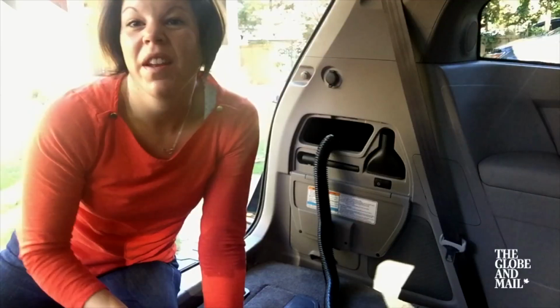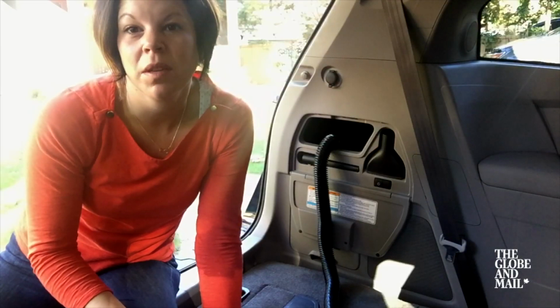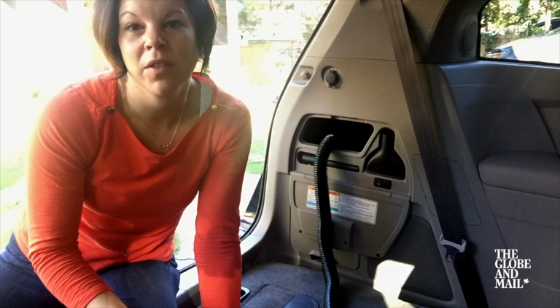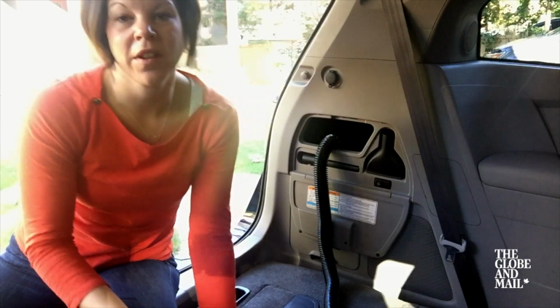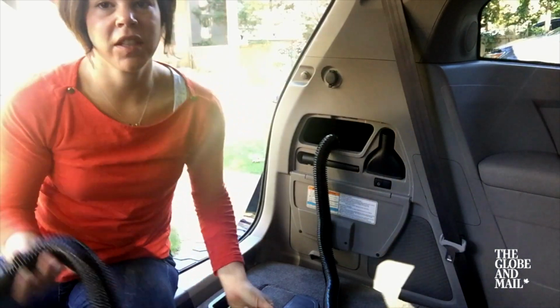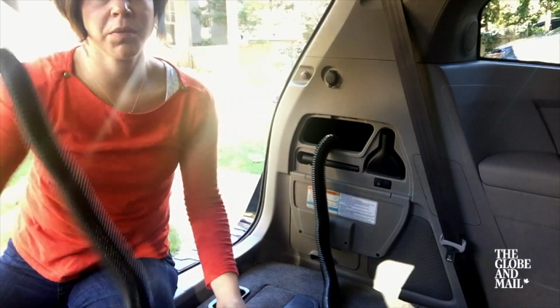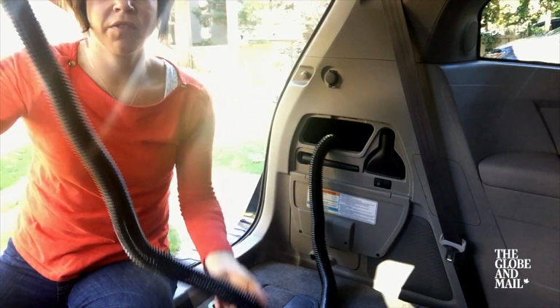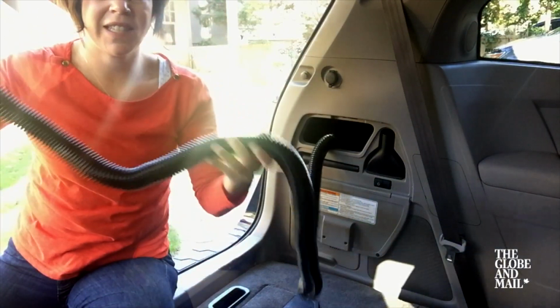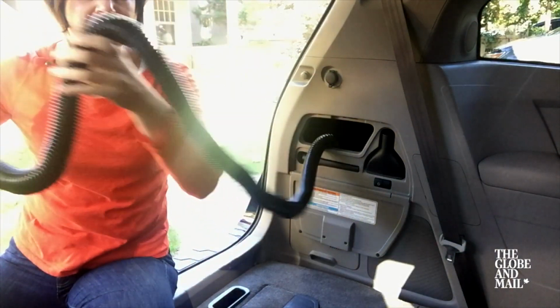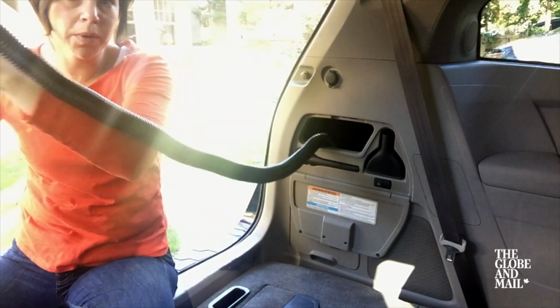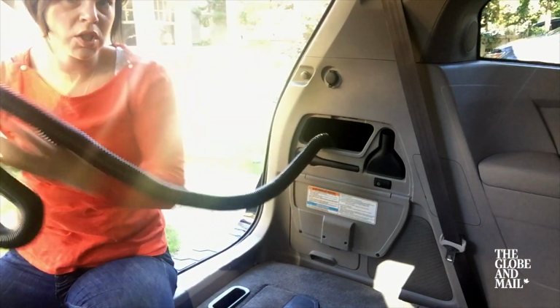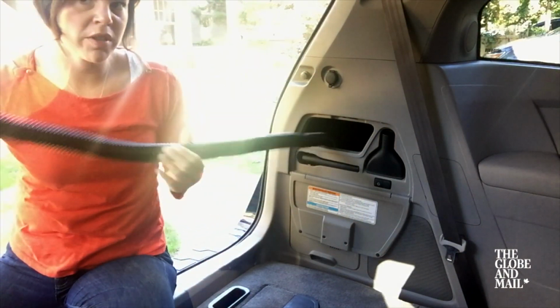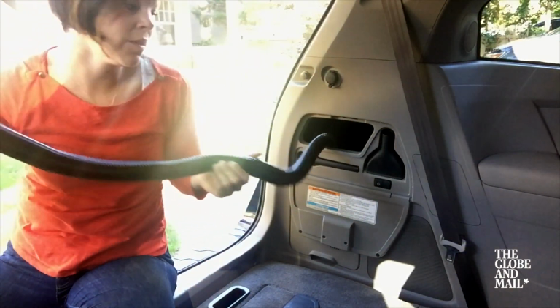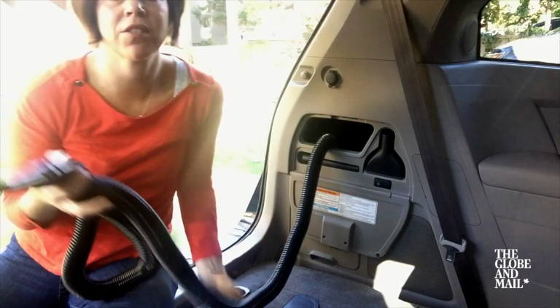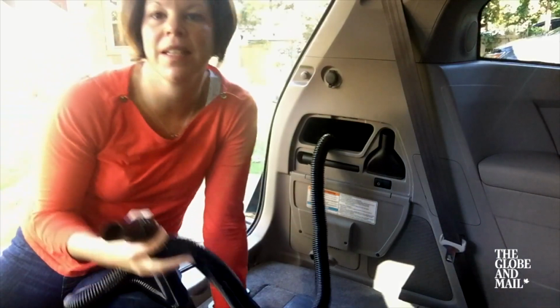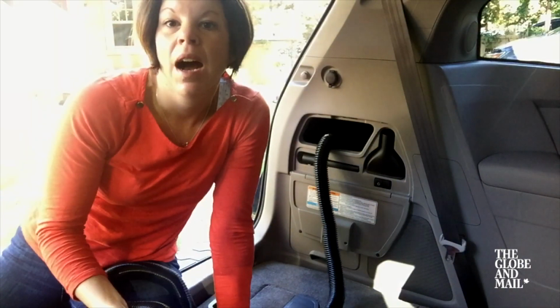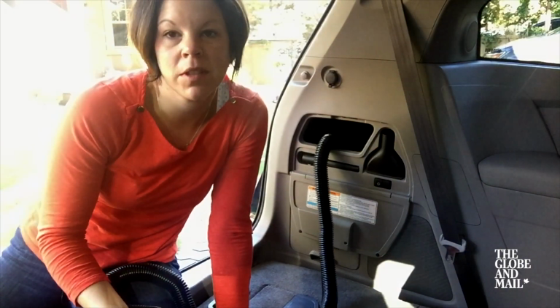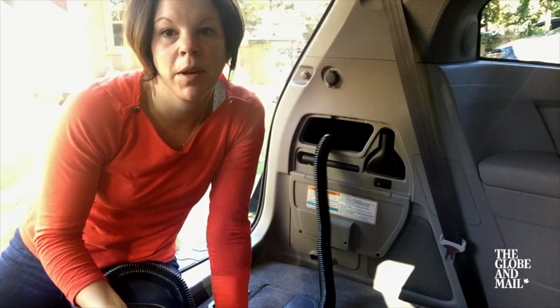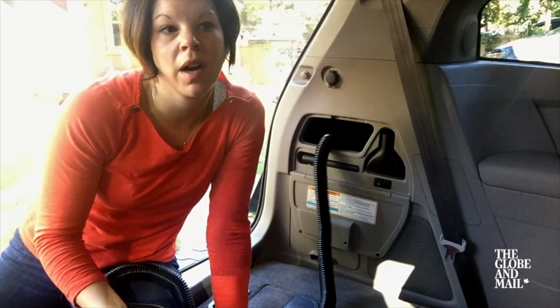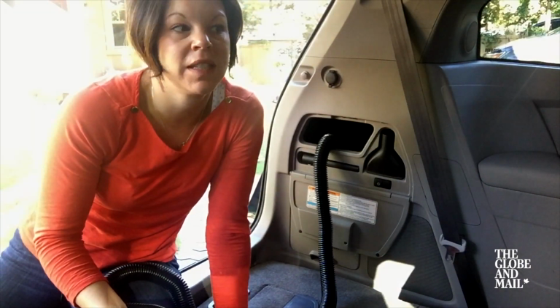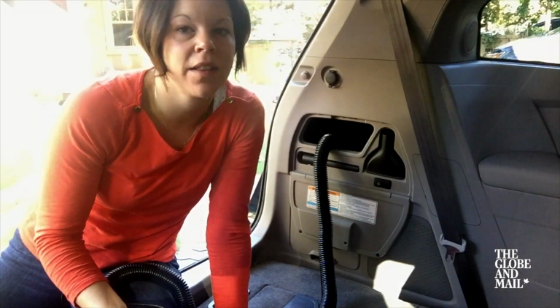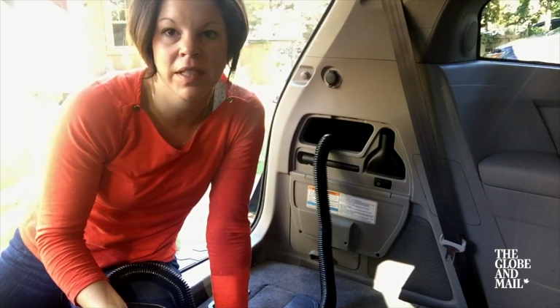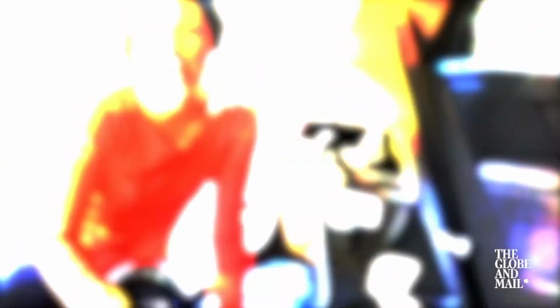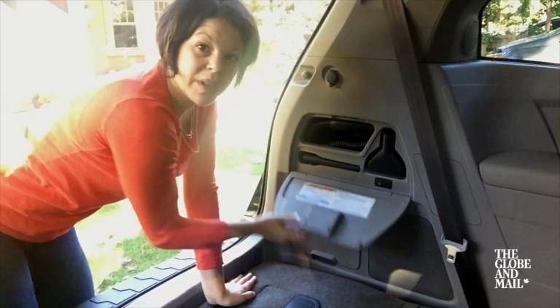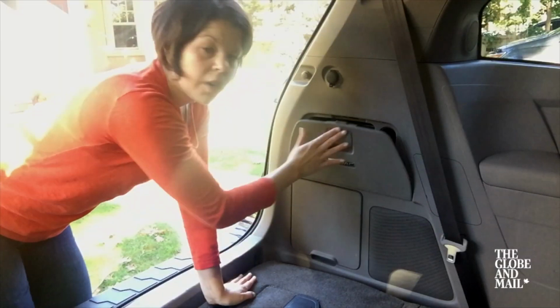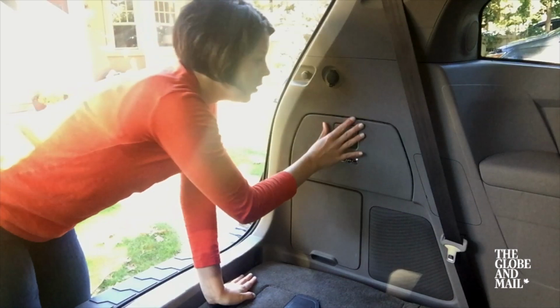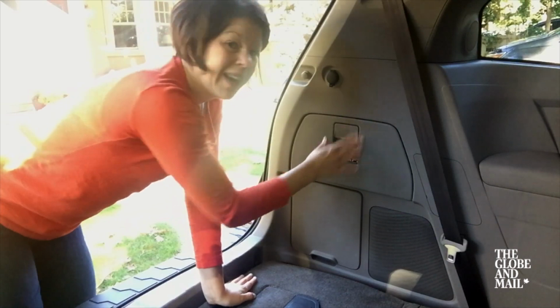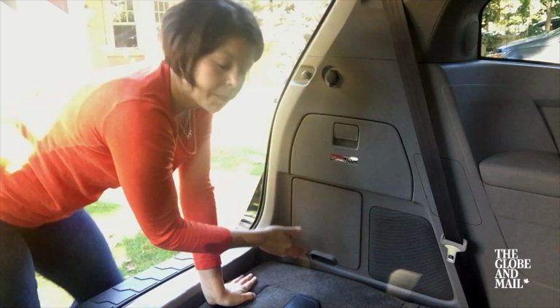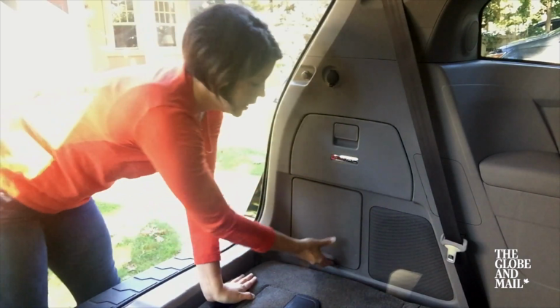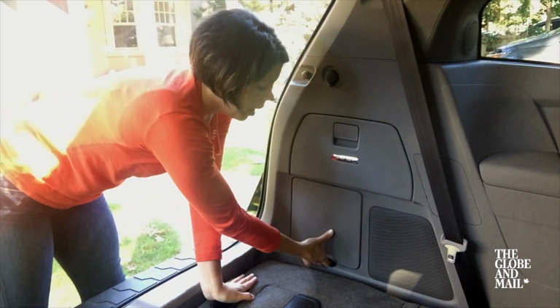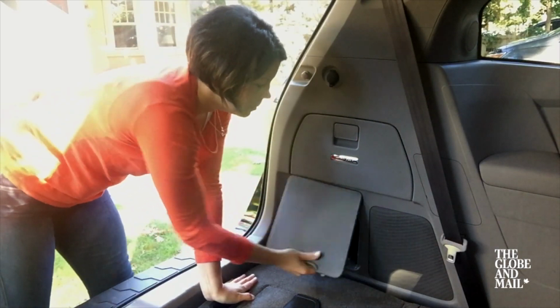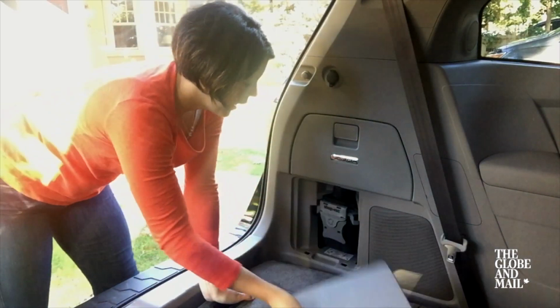Another question you might have is whether or not this hose will reach into the front seat. It is a super long, super stretchy hose, and the answer is yes — I was able to vacuum out two car seats and the front seat. What do you do when it's full? Pop off this bottom panel.